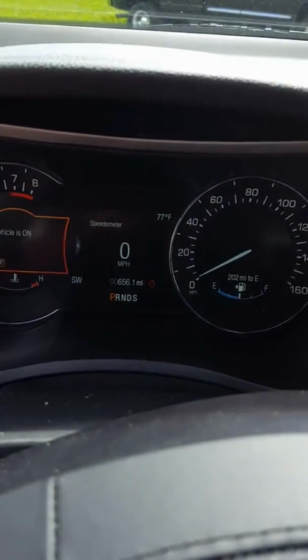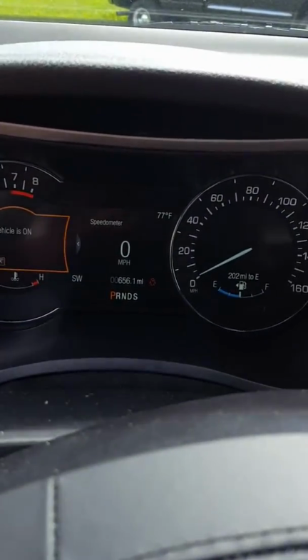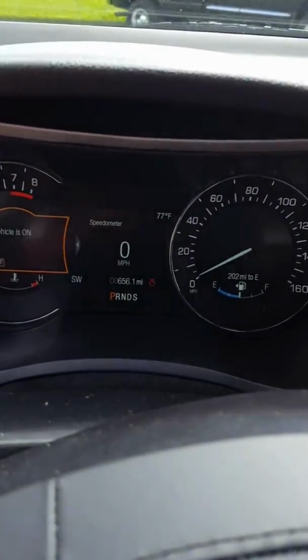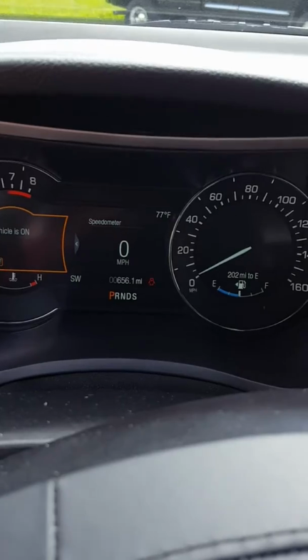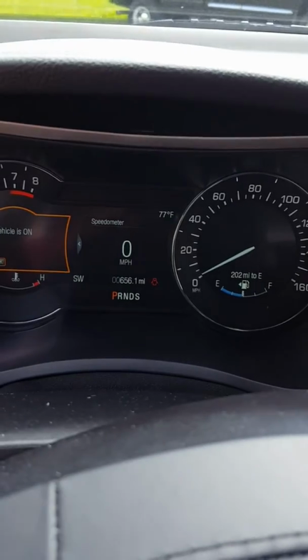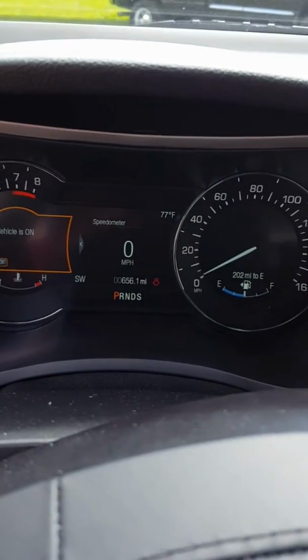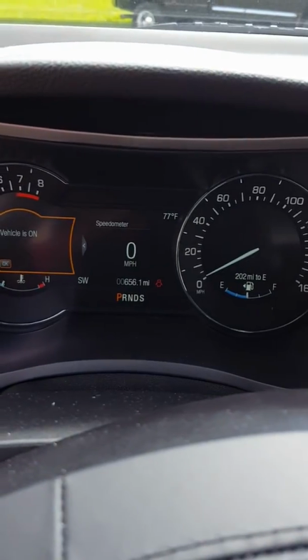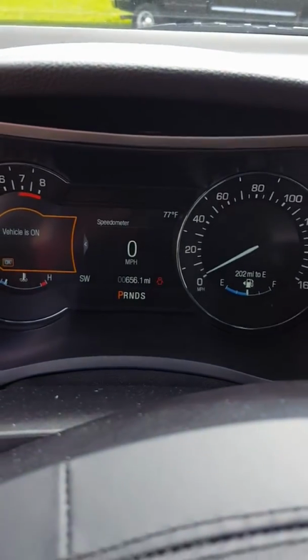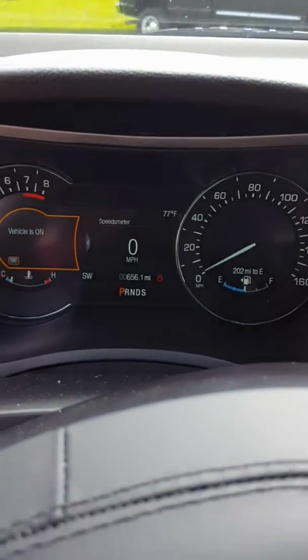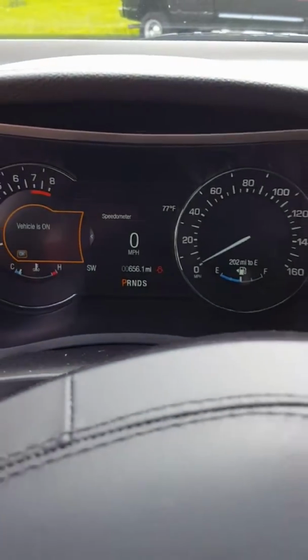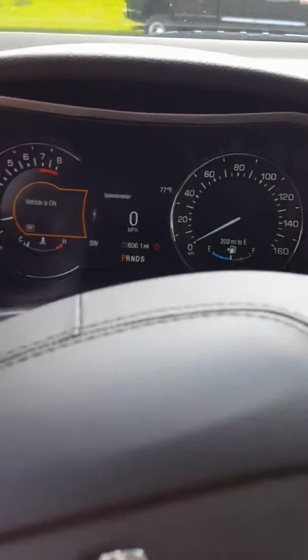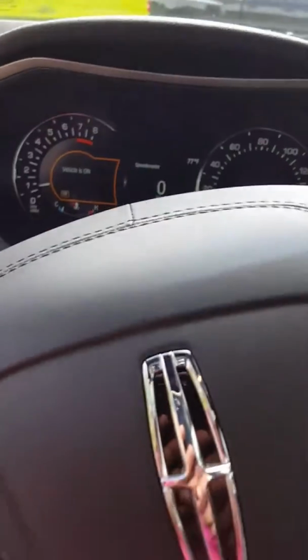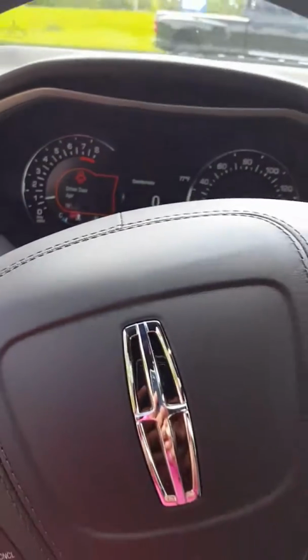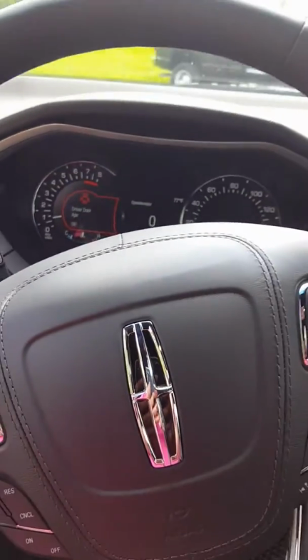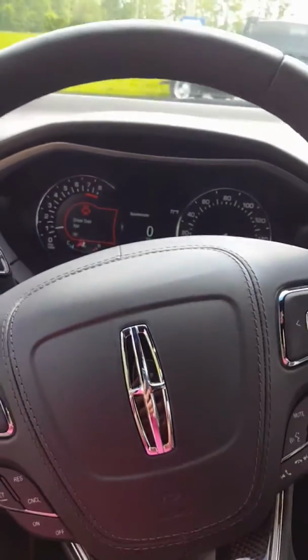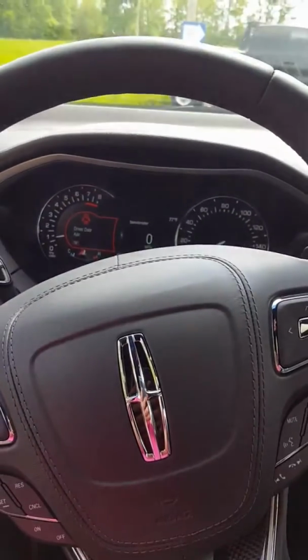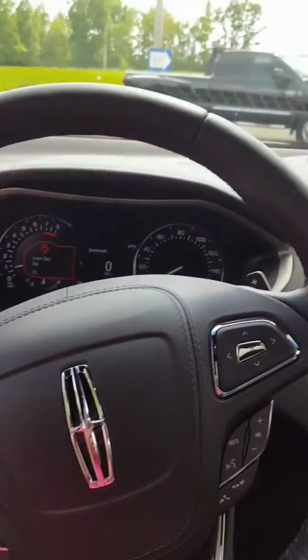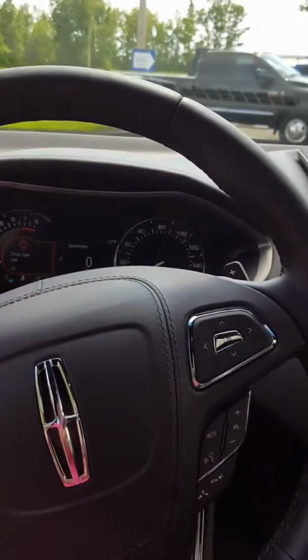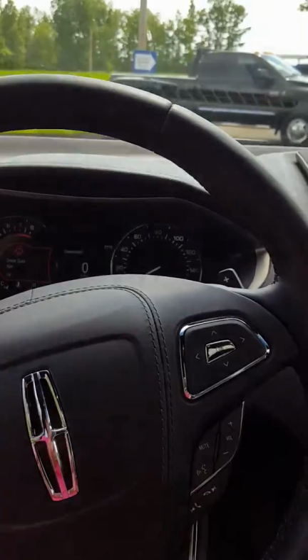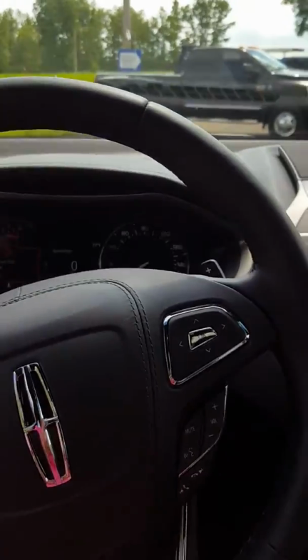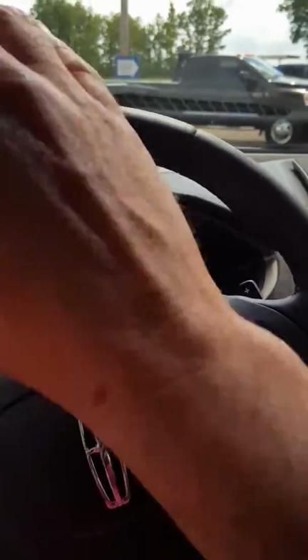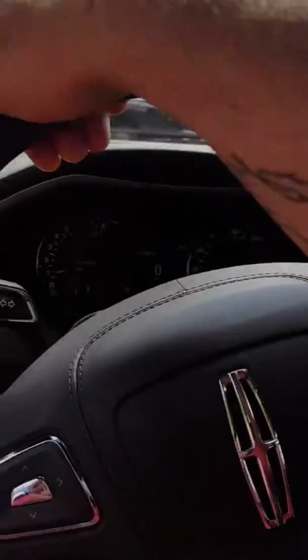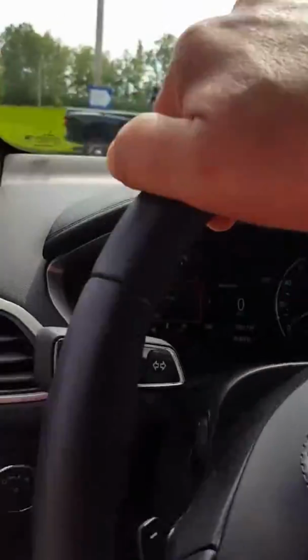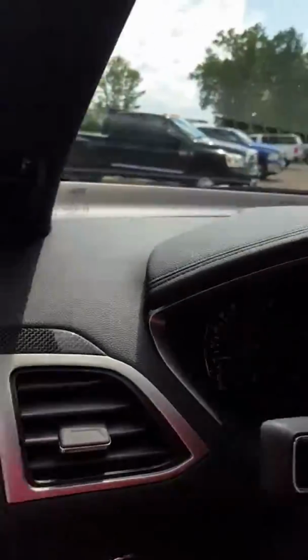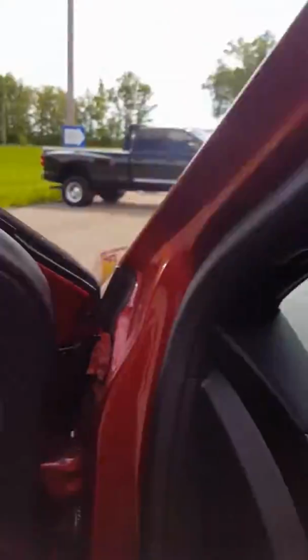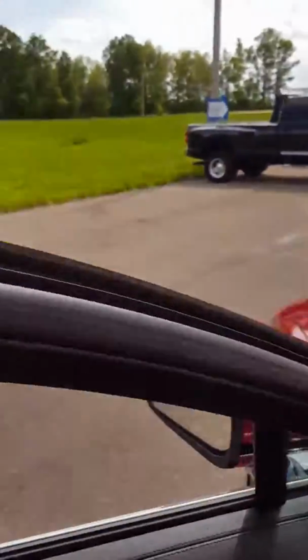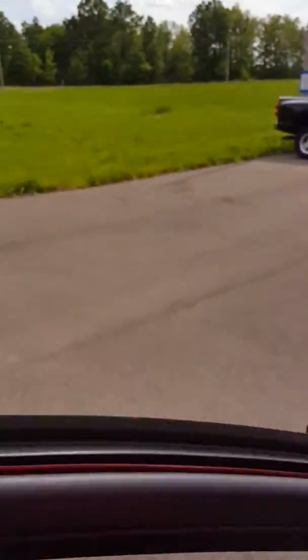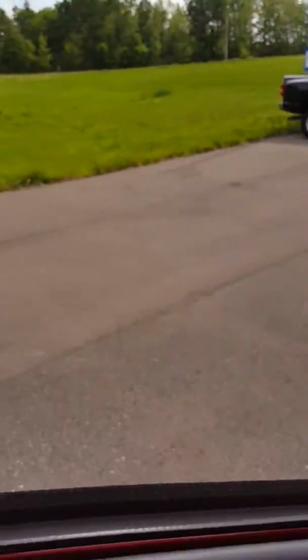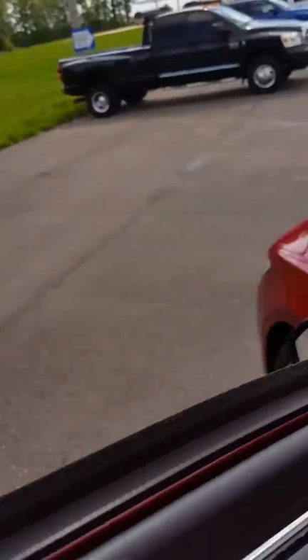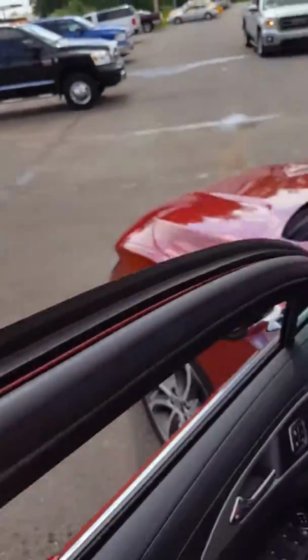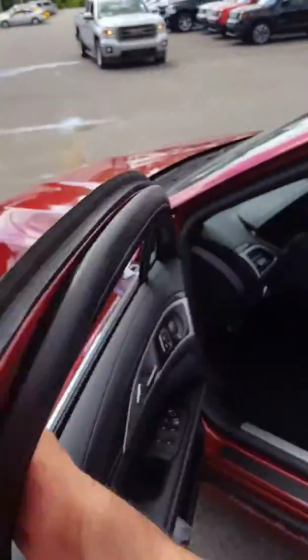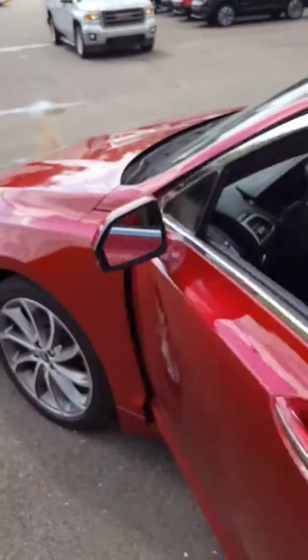Kind of hard to see there, but 656 miles on it. All around just a great vehicle. As I mentioned, sunroof. Of course HomeLink, which is the program for your garage door.